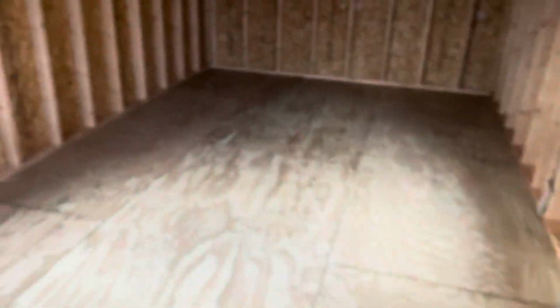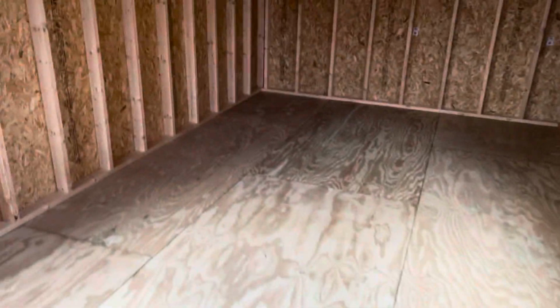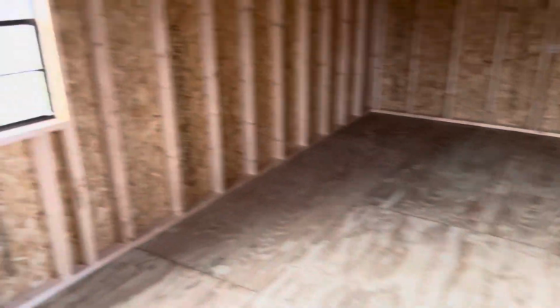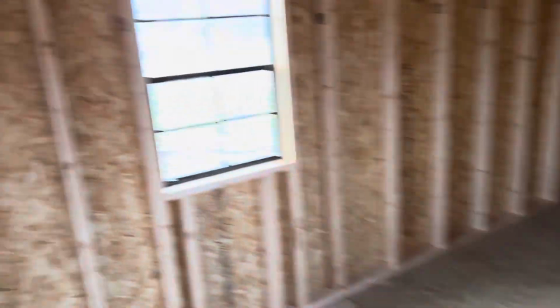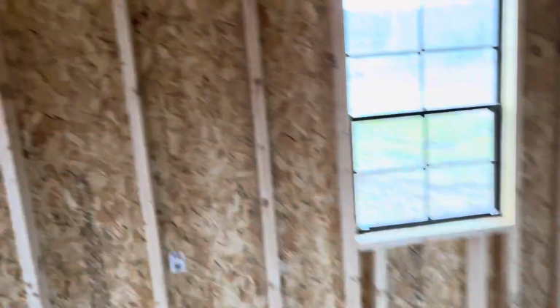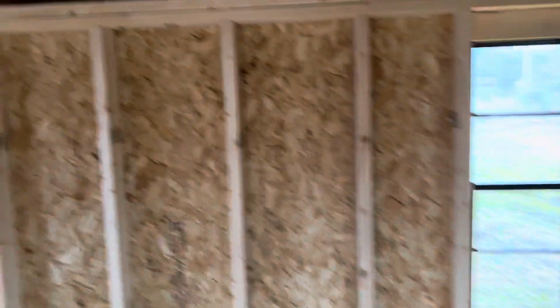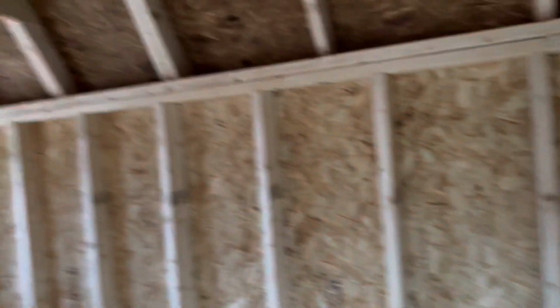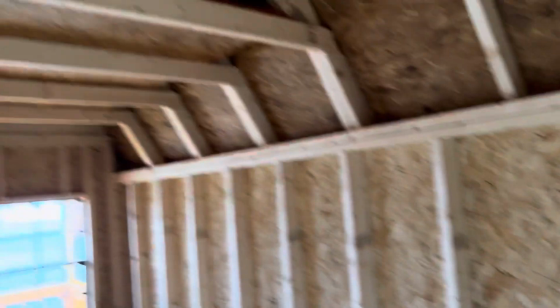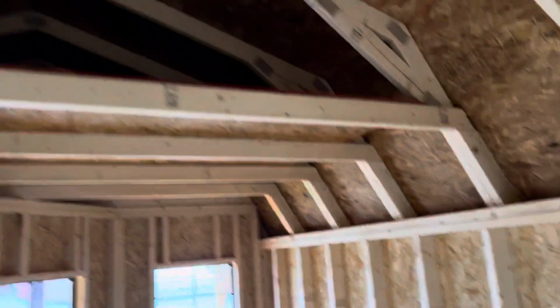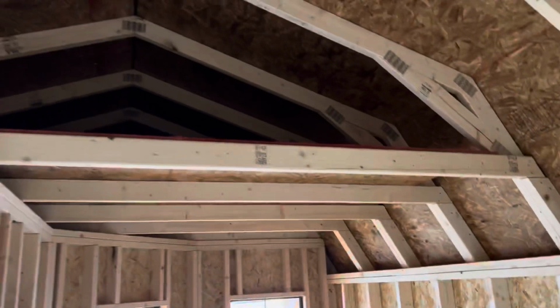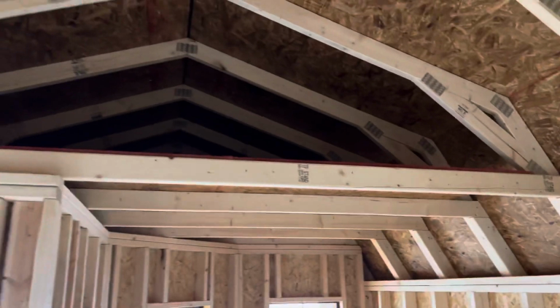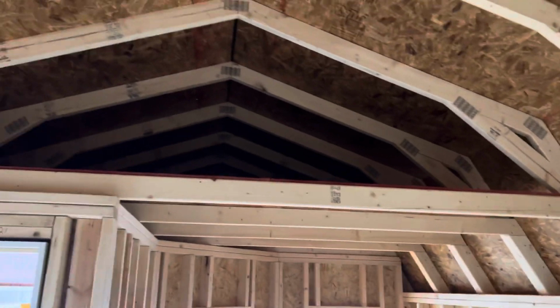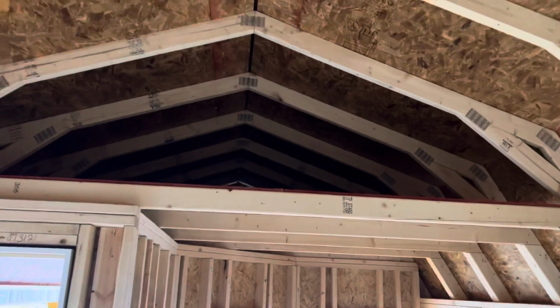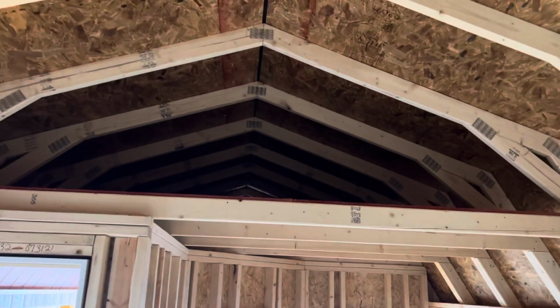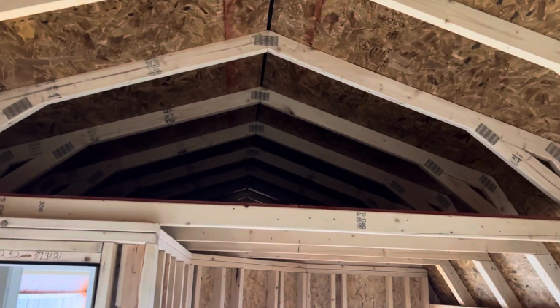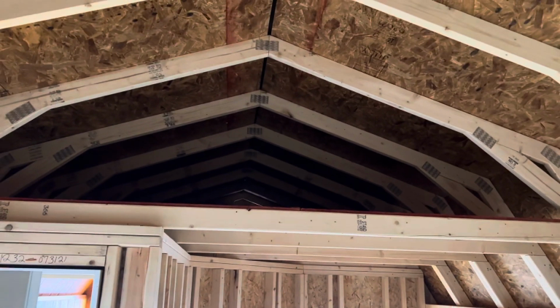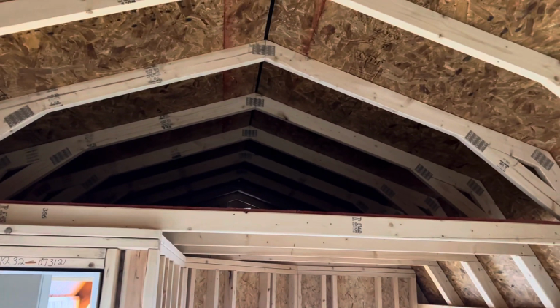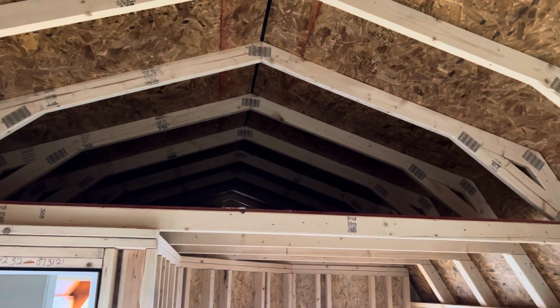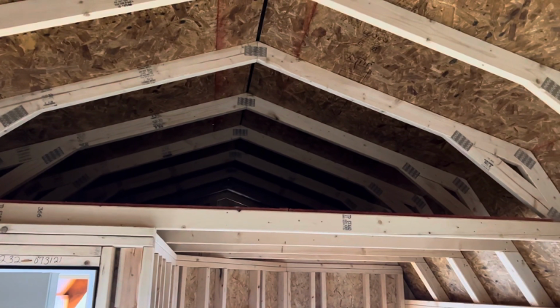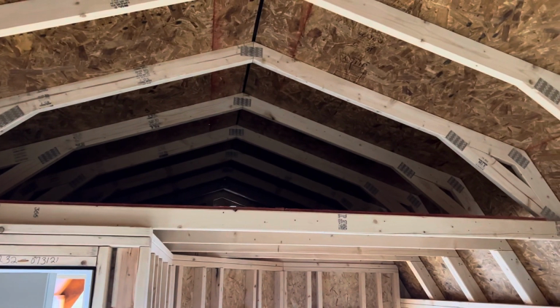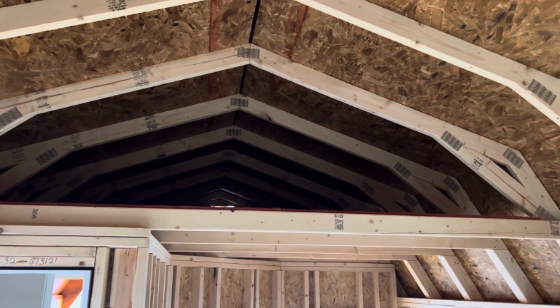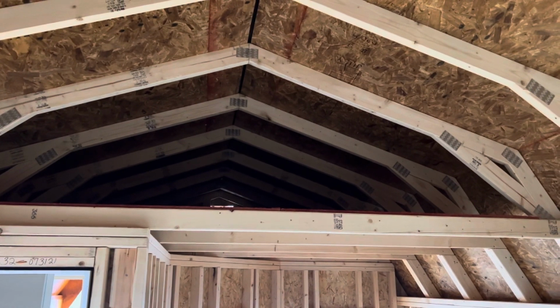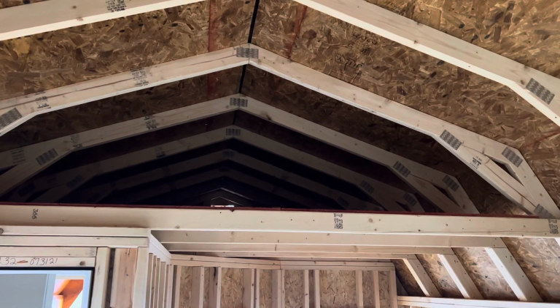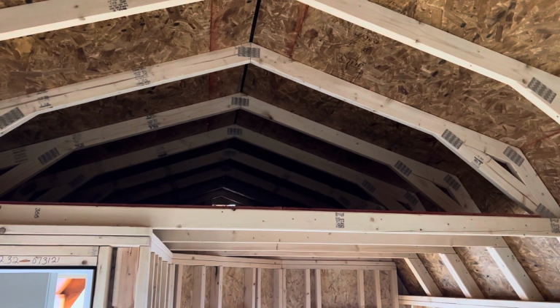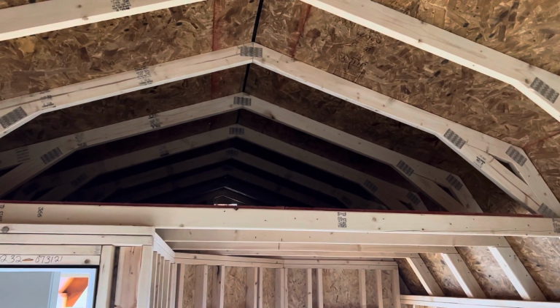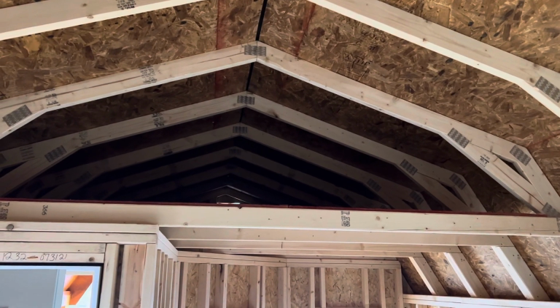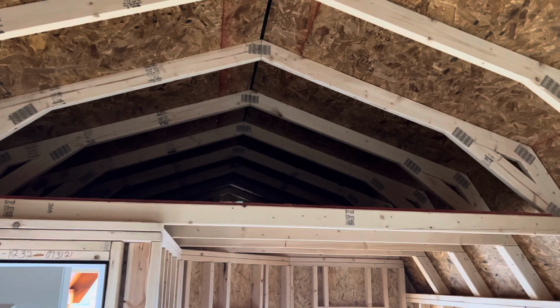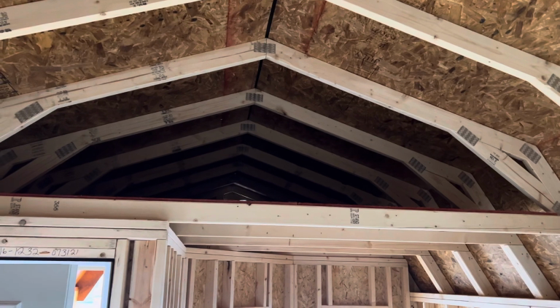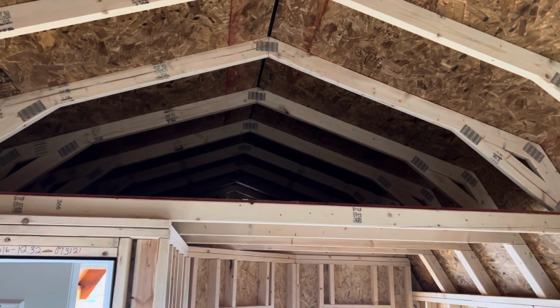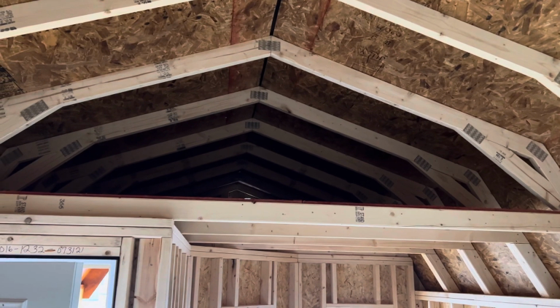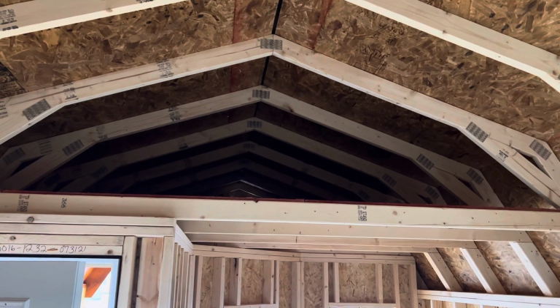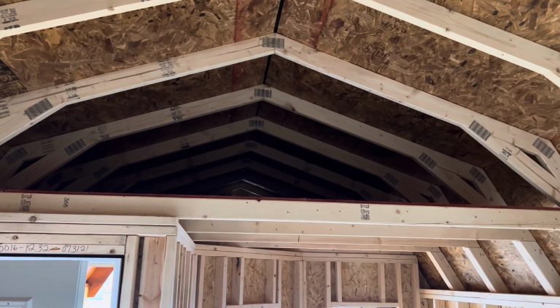Inside we have the loft. If you use it for a camping cabin, you can throw some sleeping bags up there.